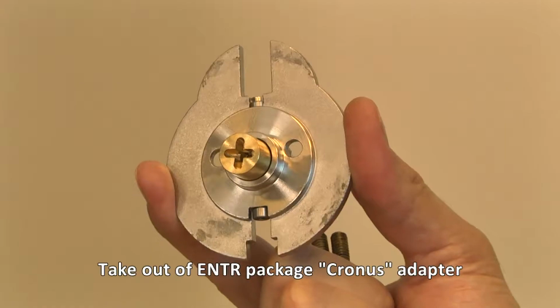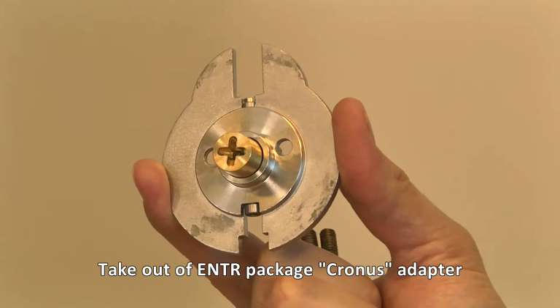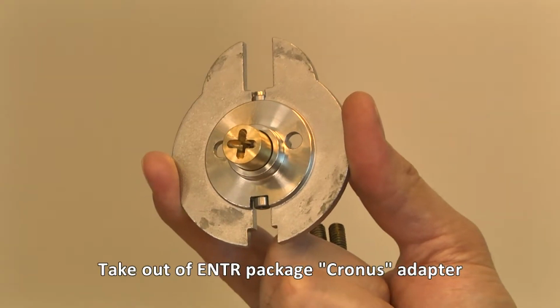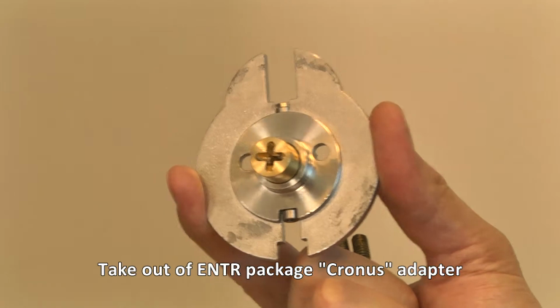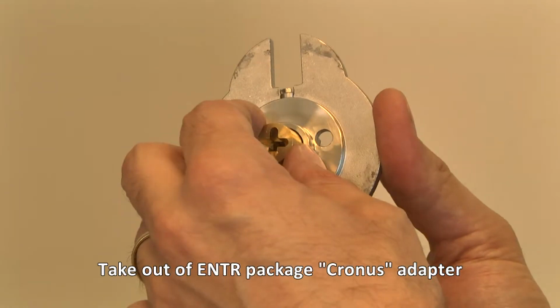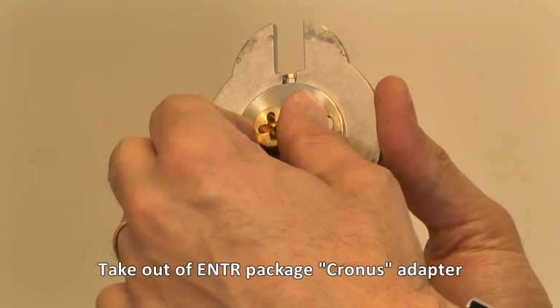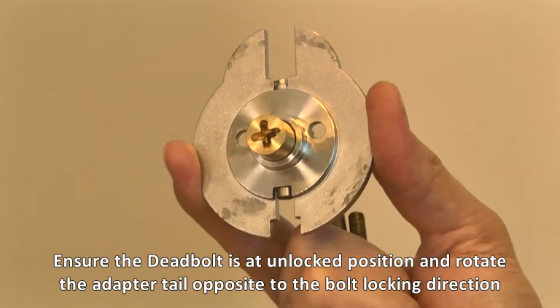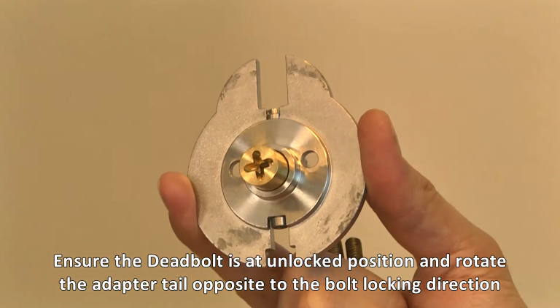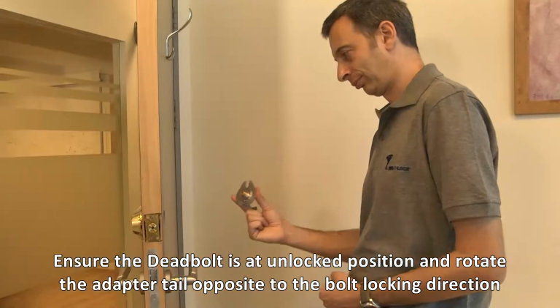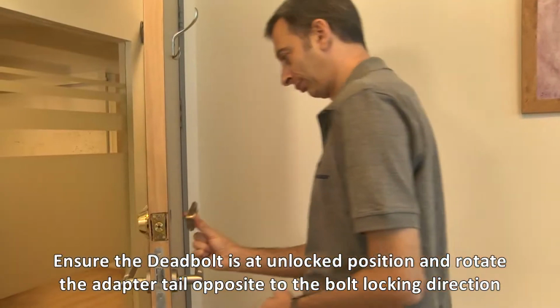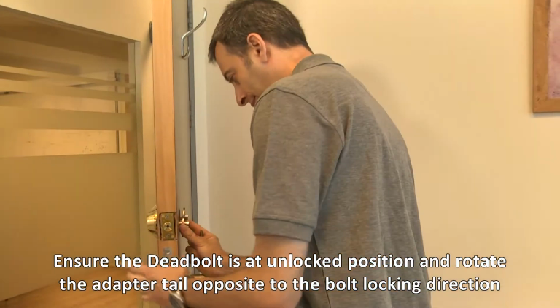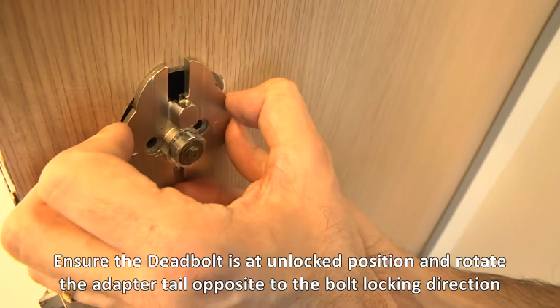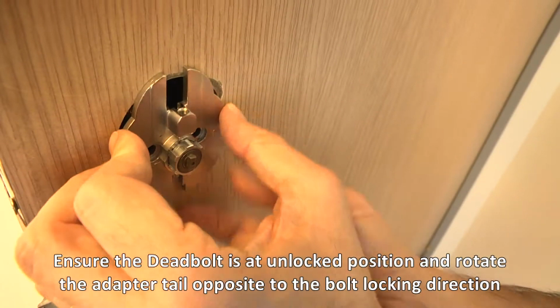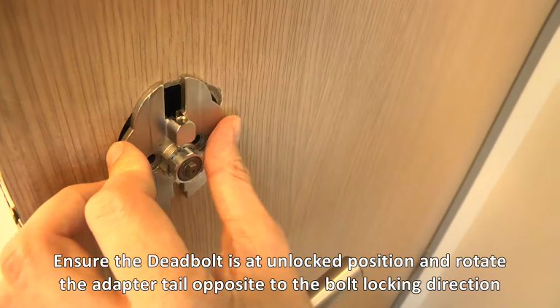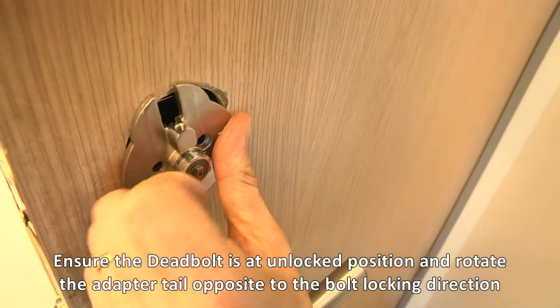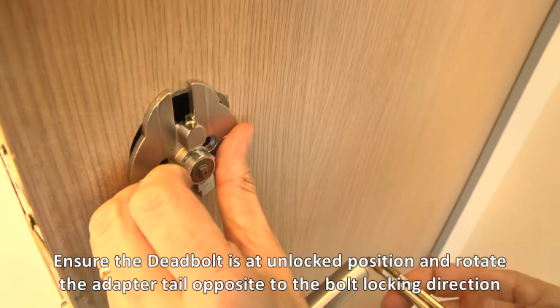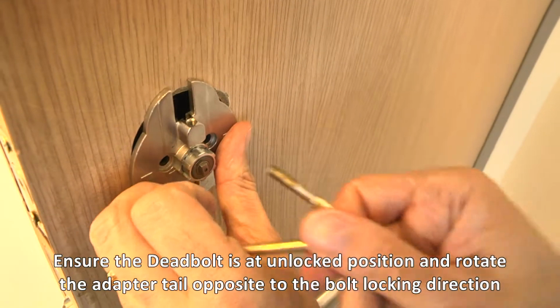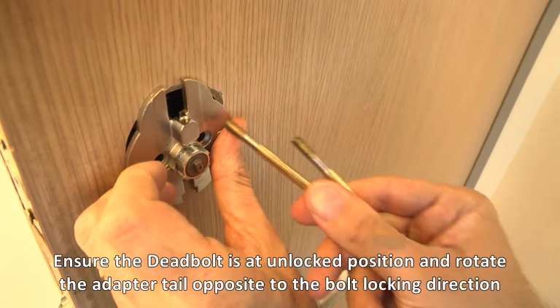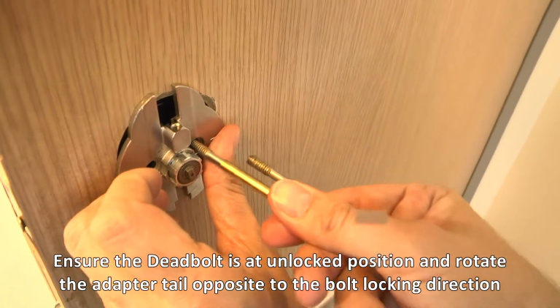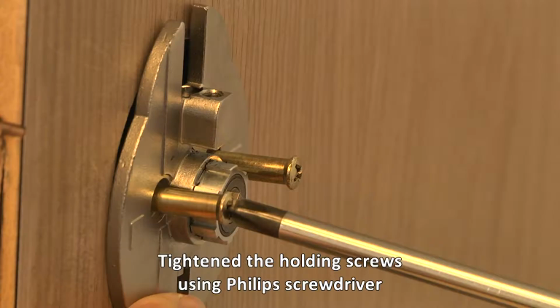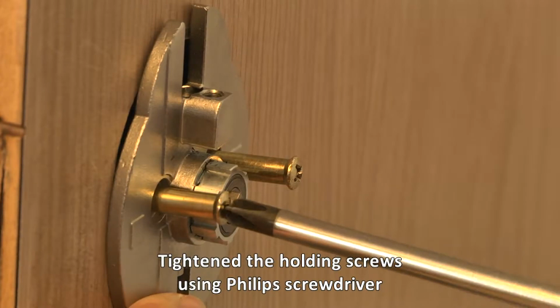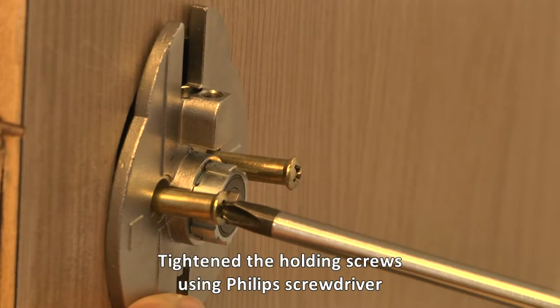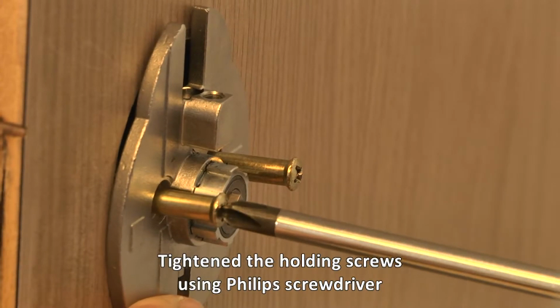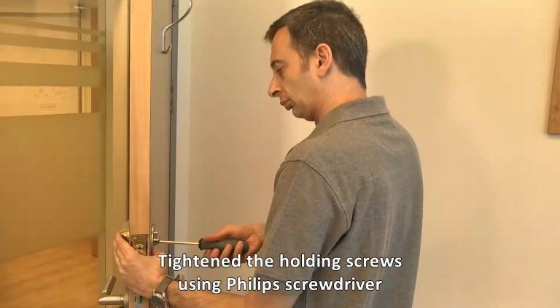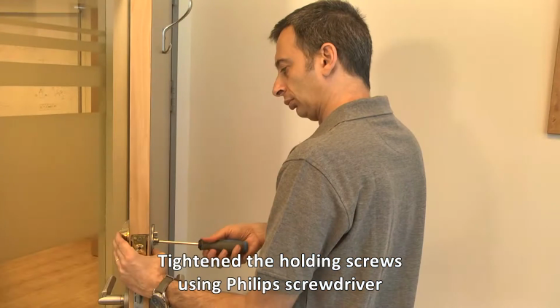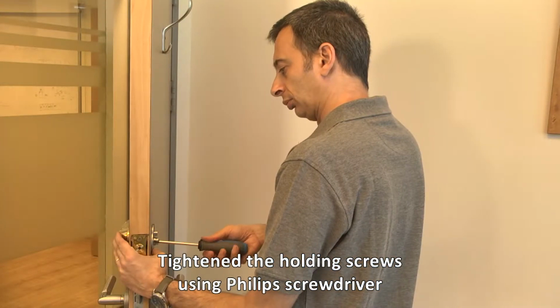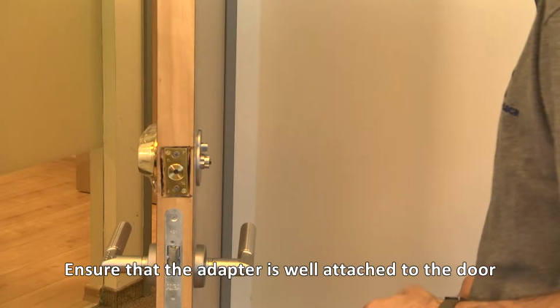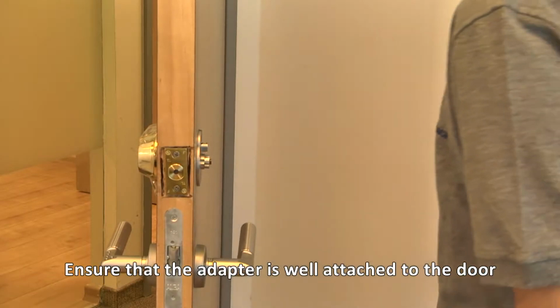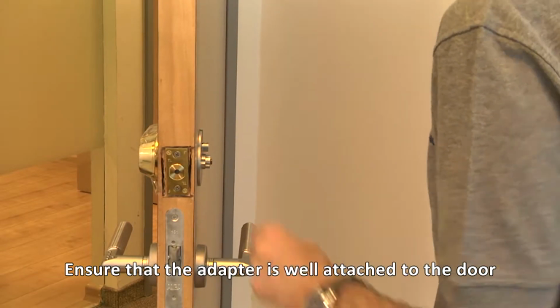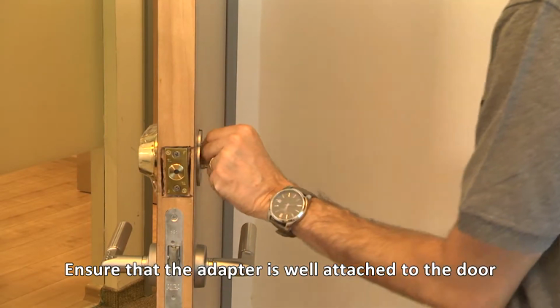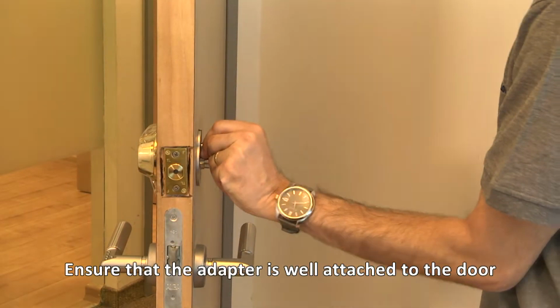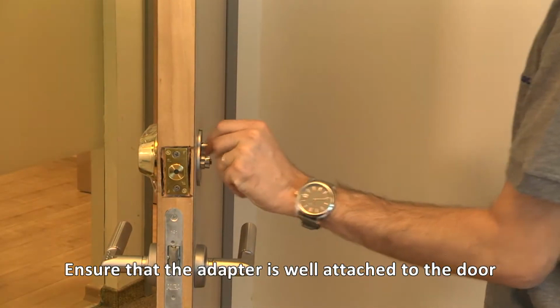Take the Cronus adapter out of the package. Ensure the deadbolt is in the unlocked position and rotate the adapter tail opposite to the bolt's locking direction. Tighten the holding screws using a Phillips screwdriver, and ensure that the adapter is well attached to the door.